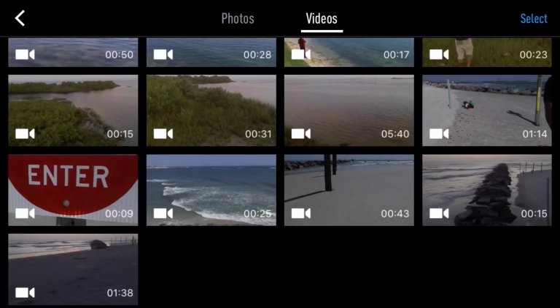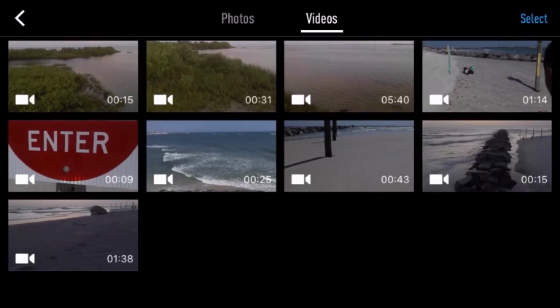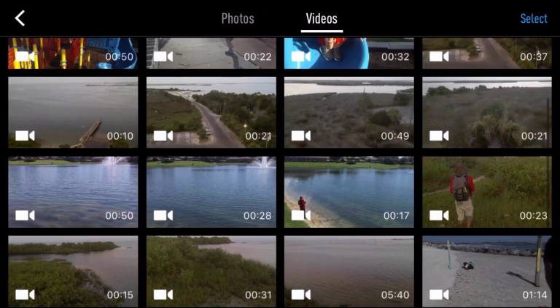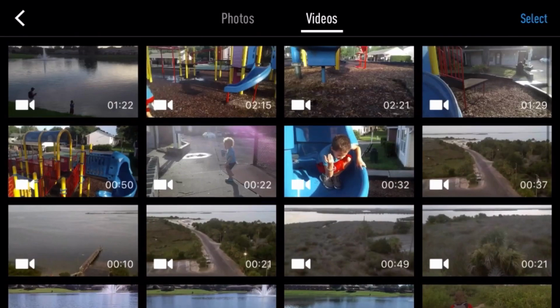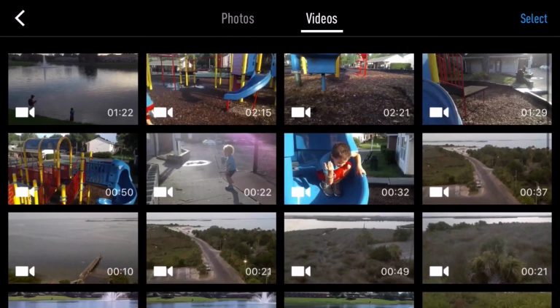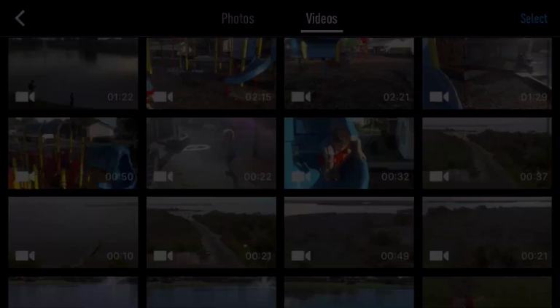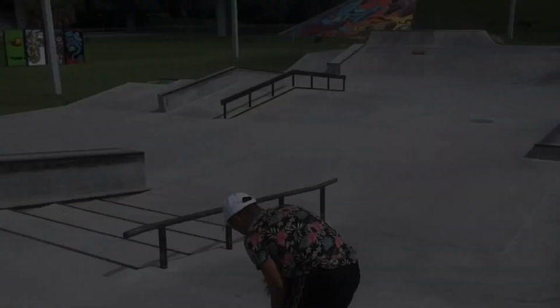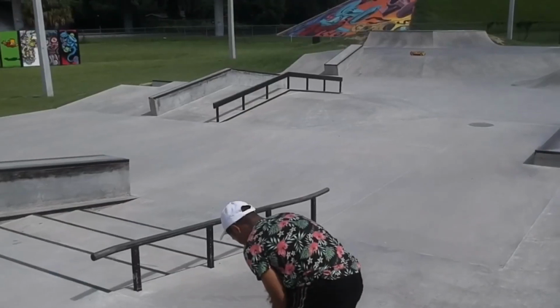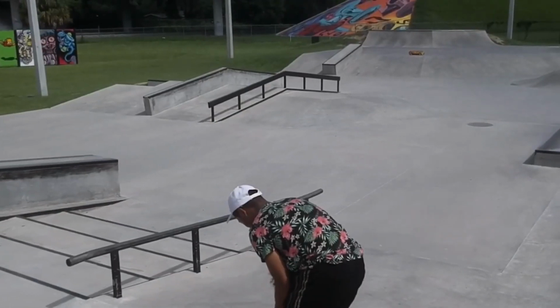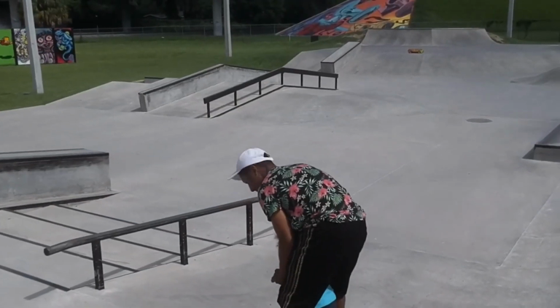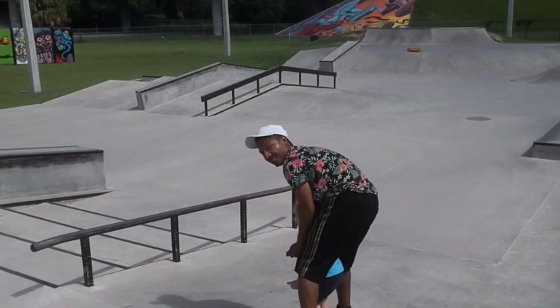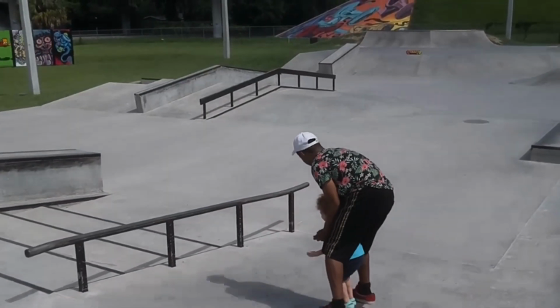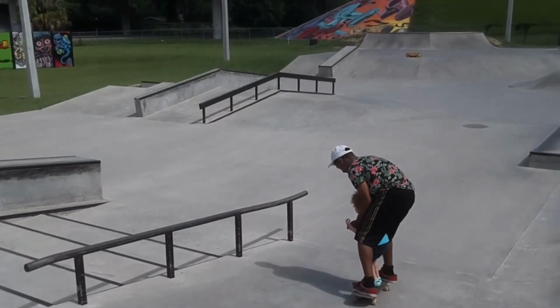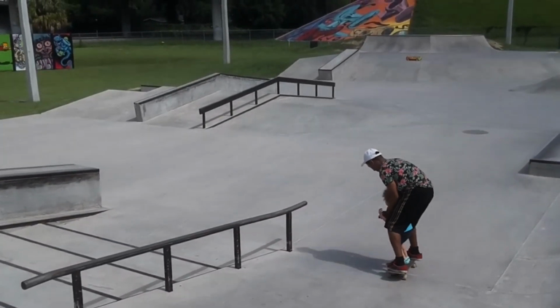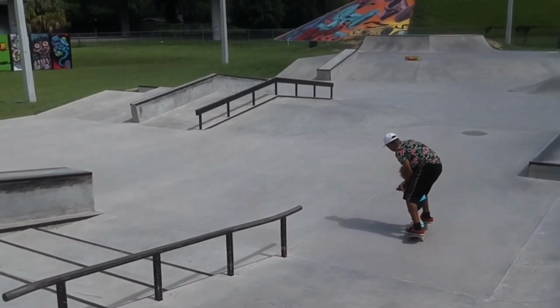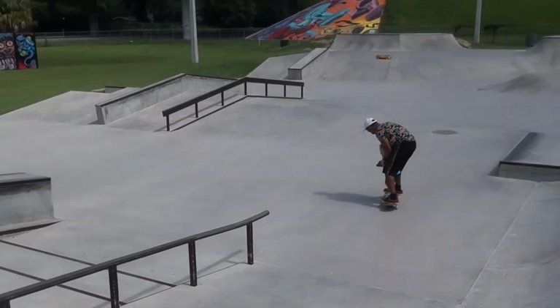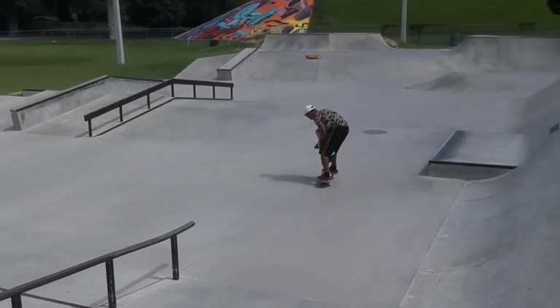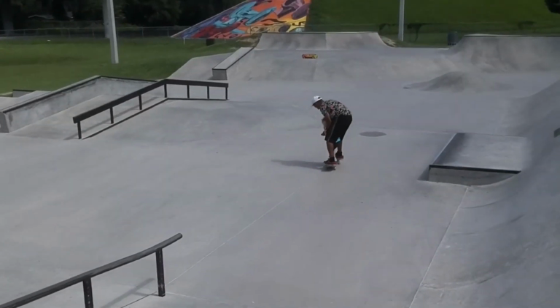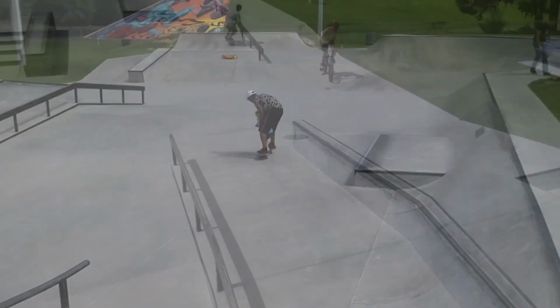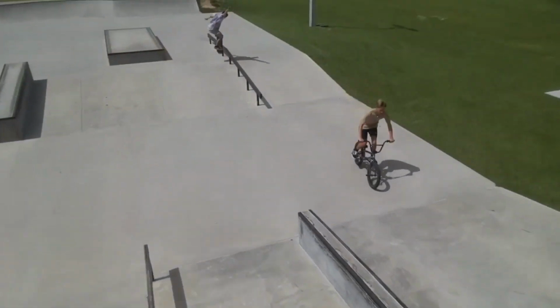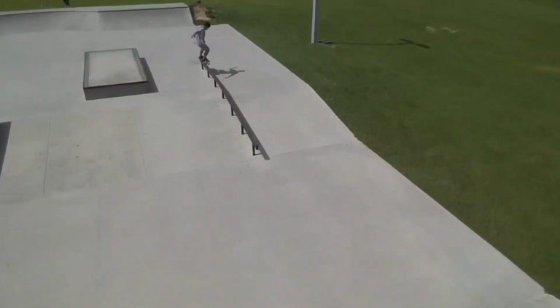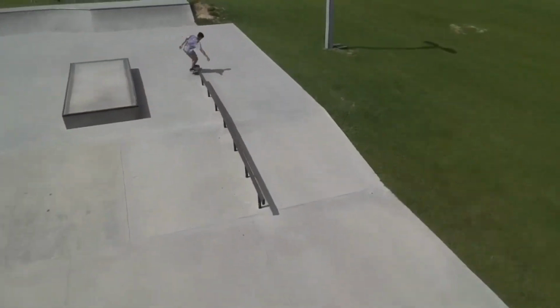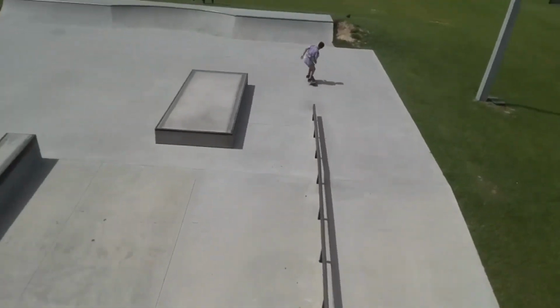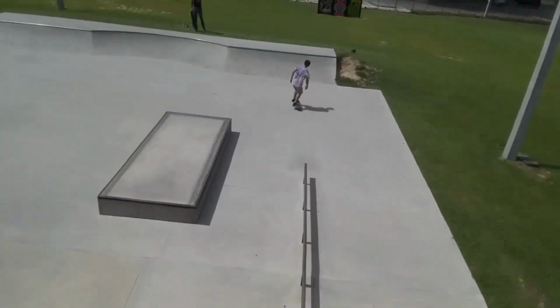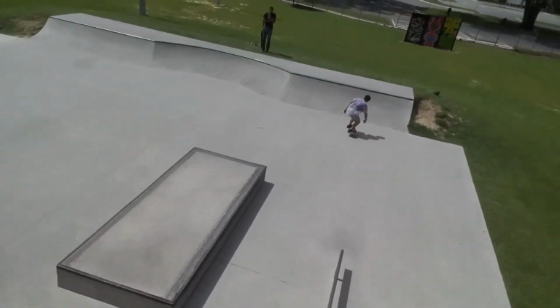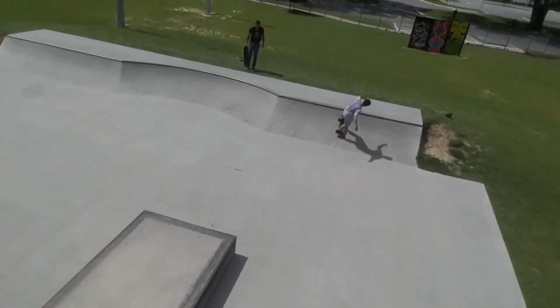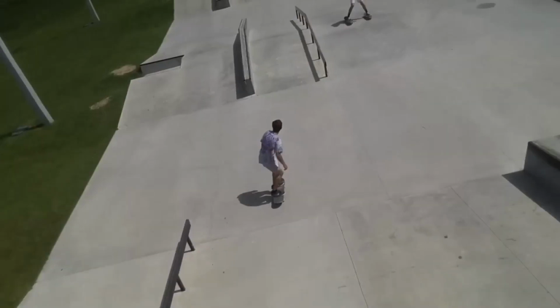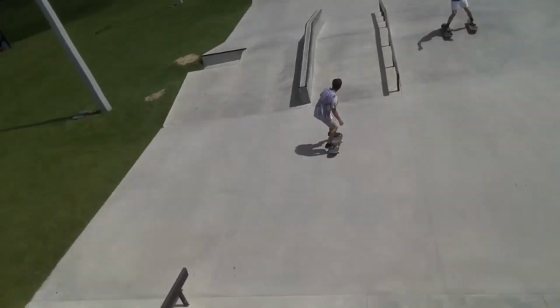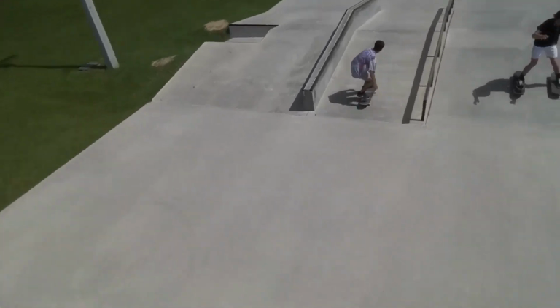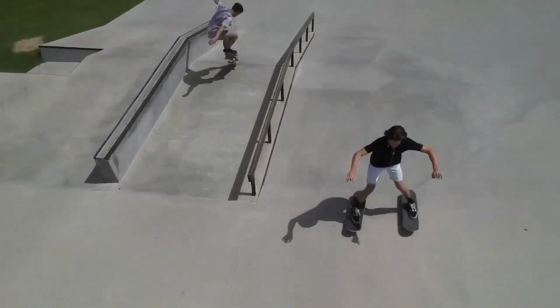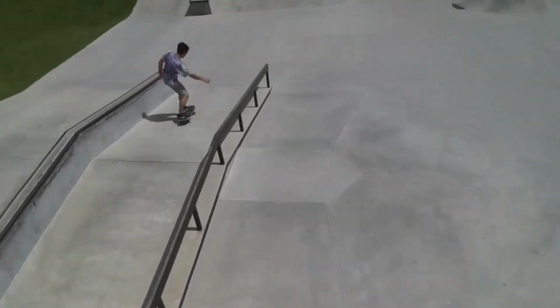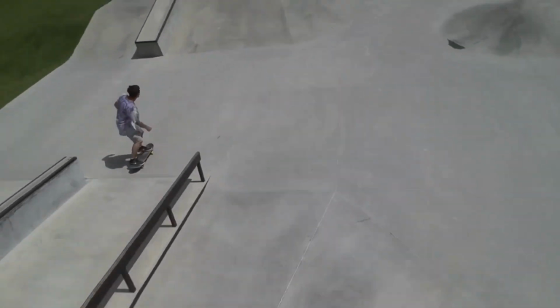Here are some of my video clips, because I know you guys are probably wanting to see some of this. The video shoots in 720p, which is really nice and very clear. I was able to follow a few of my friends at the skate park and get some decent clips in.